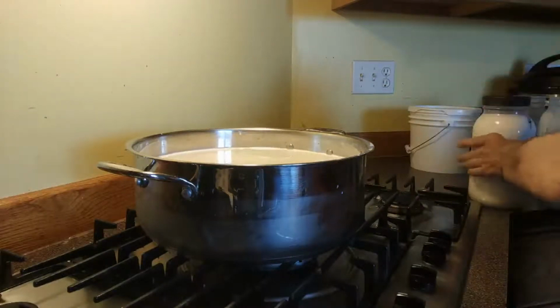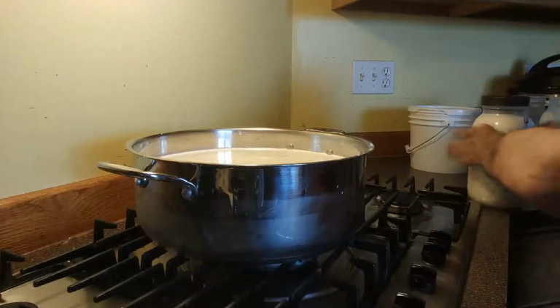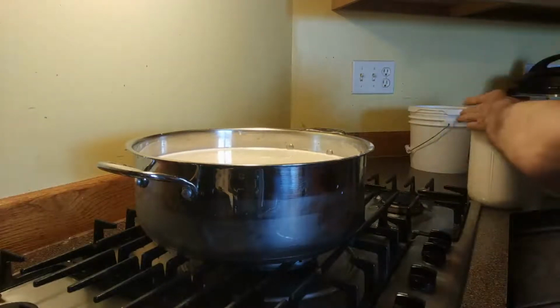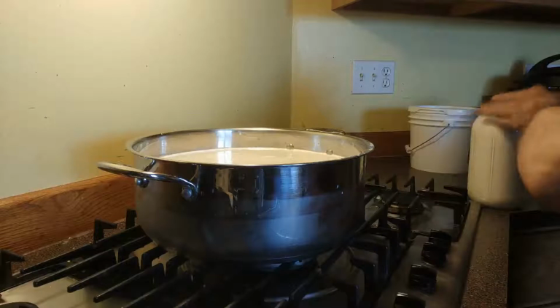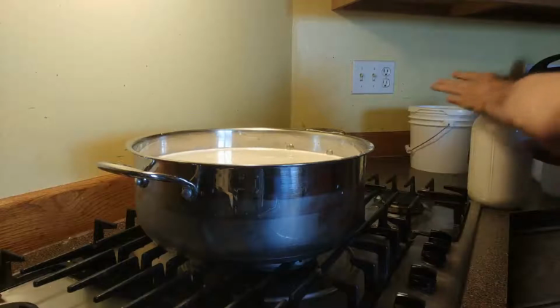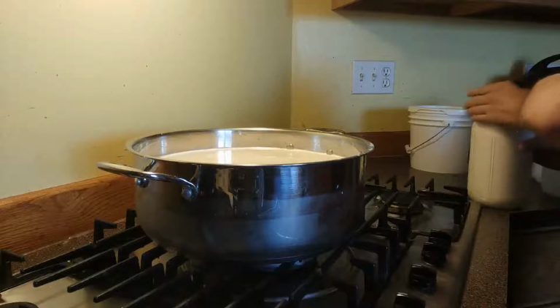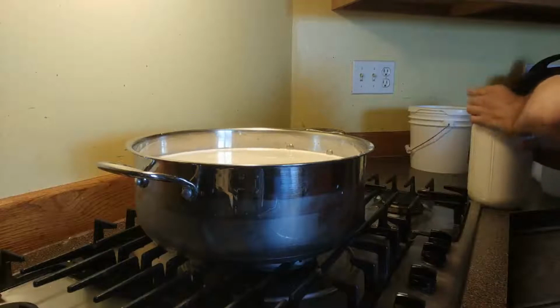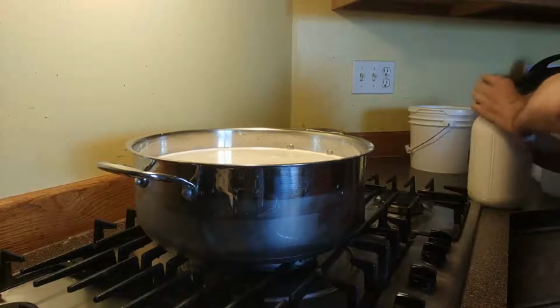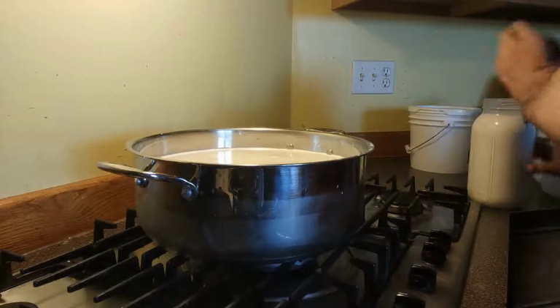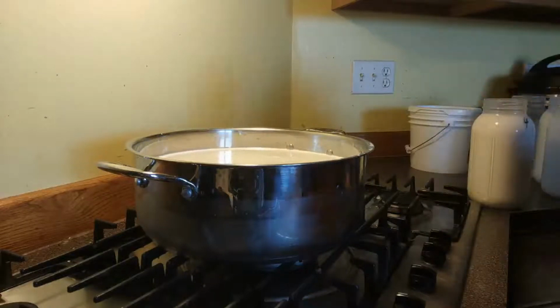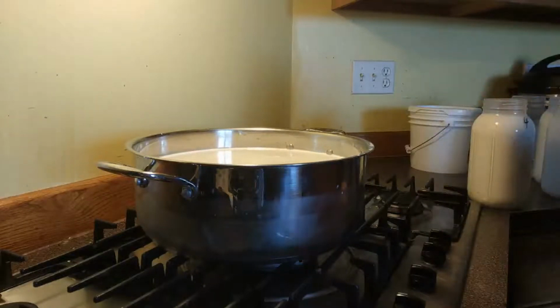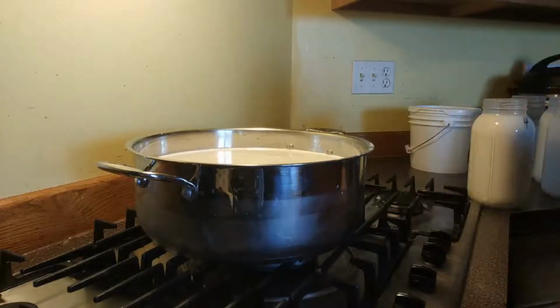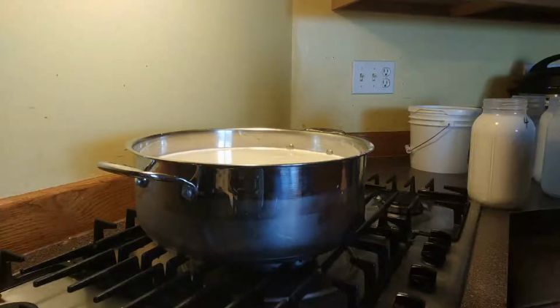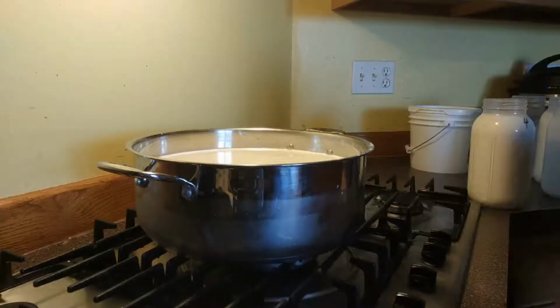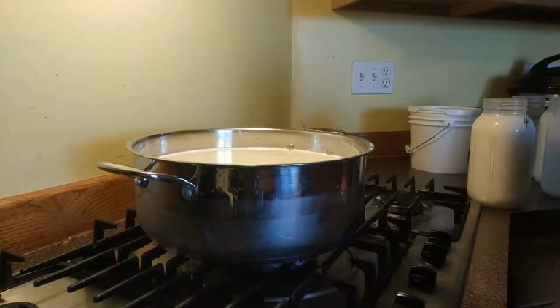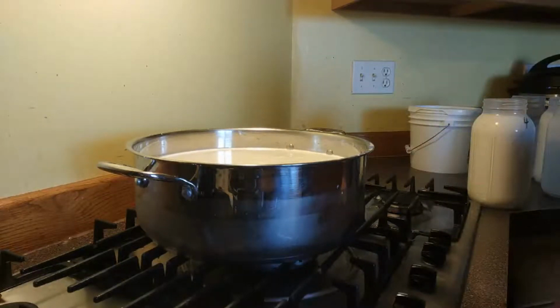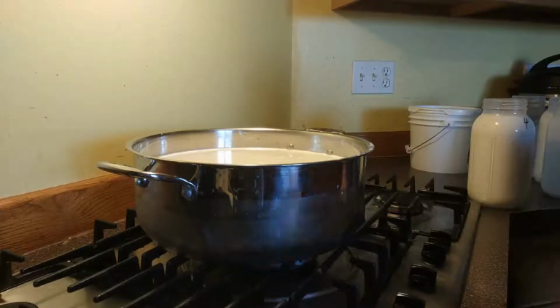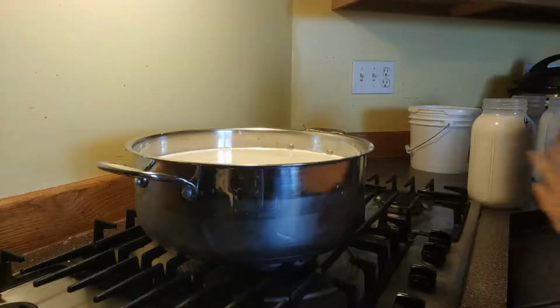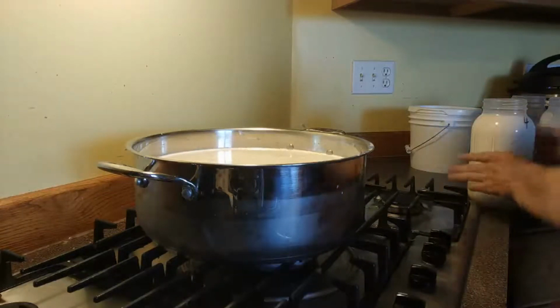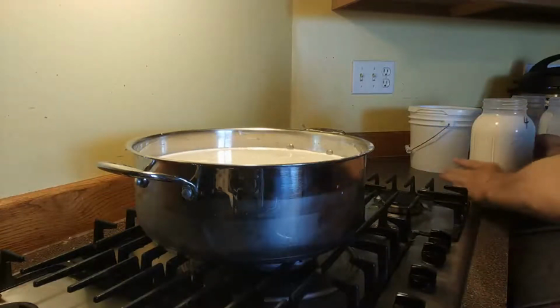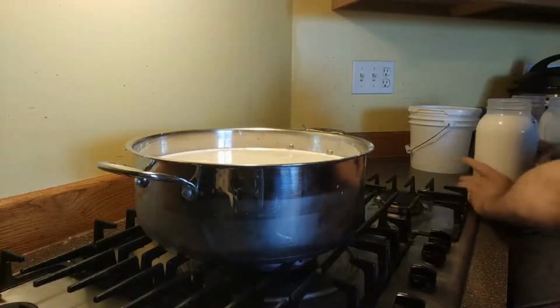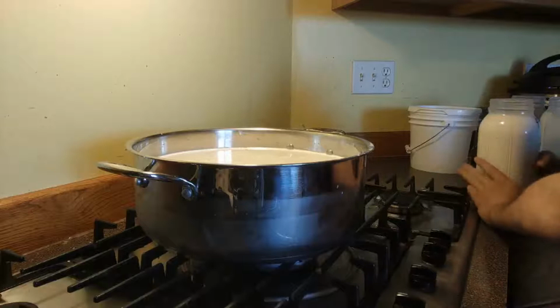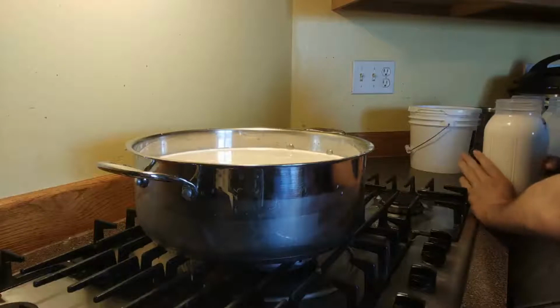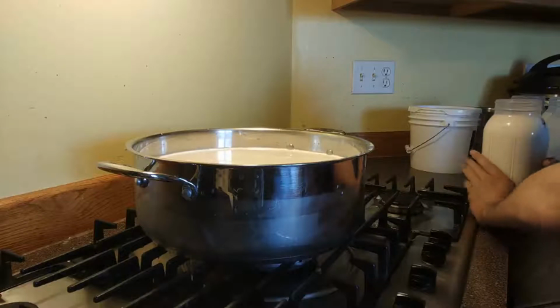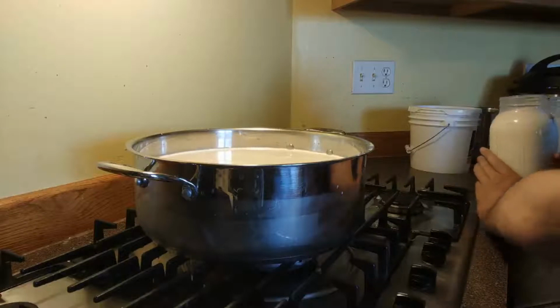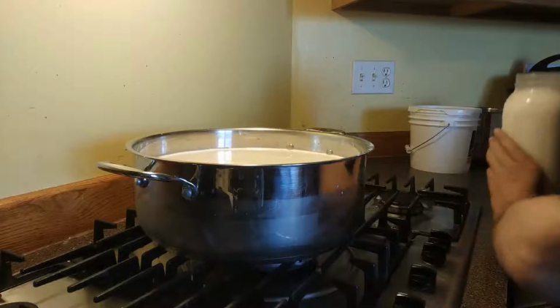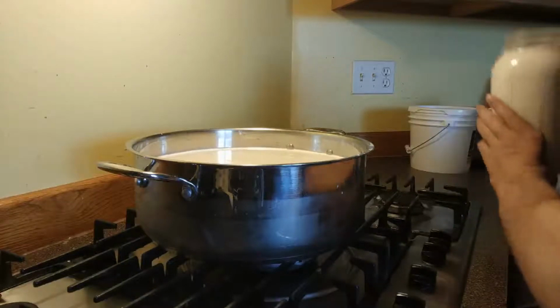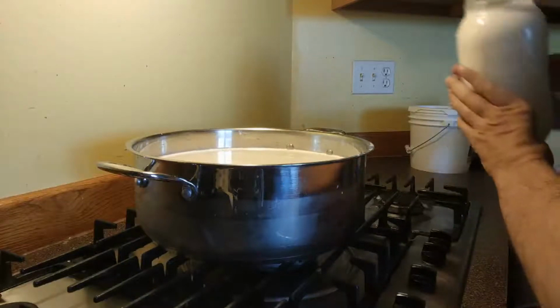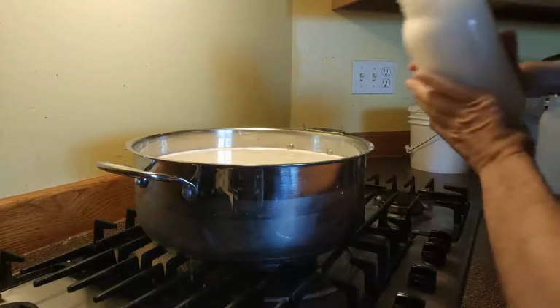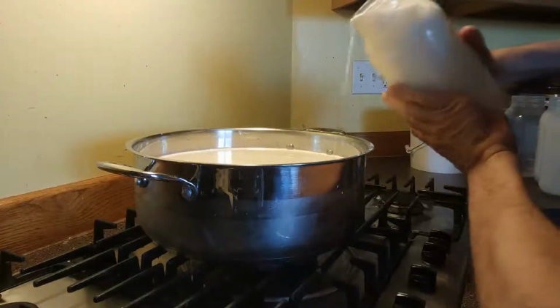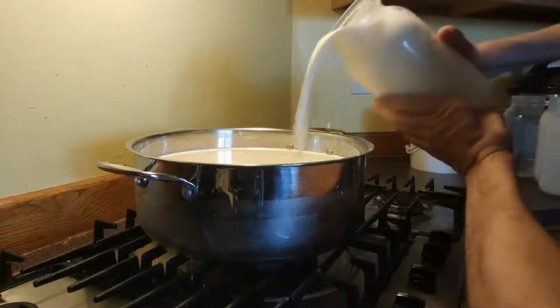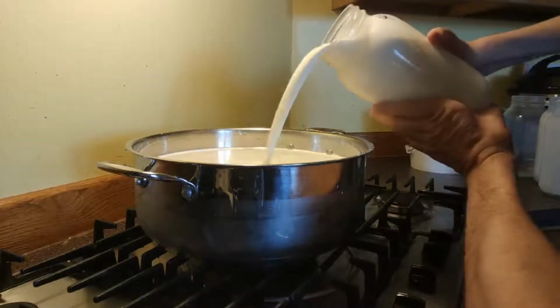We put two gallons of it in our pot, and then we're going to heat that to 85 degrees.